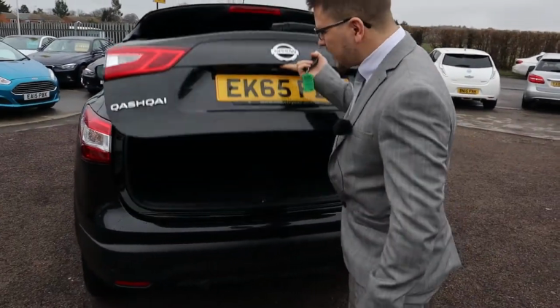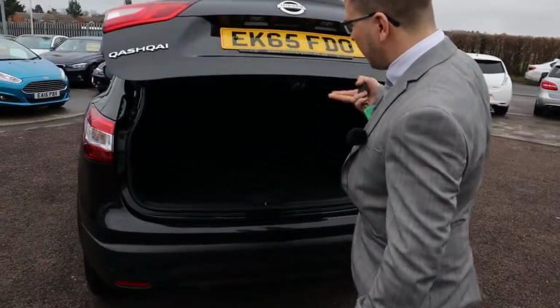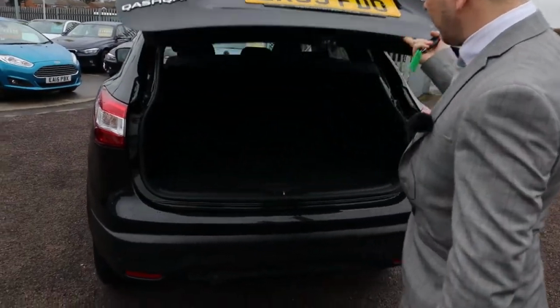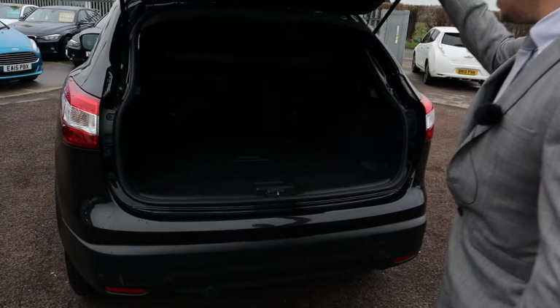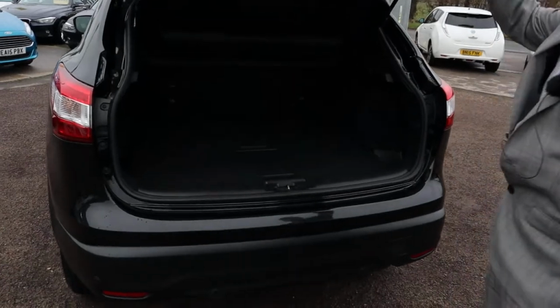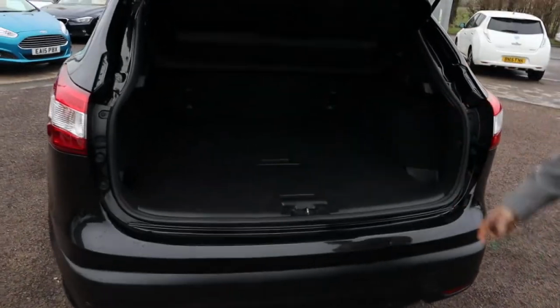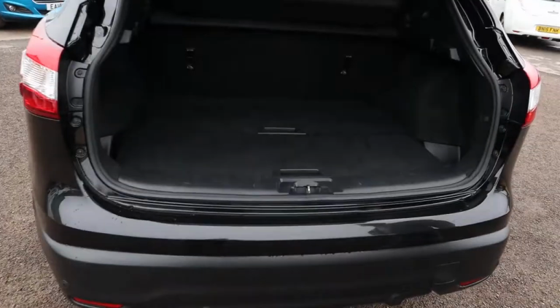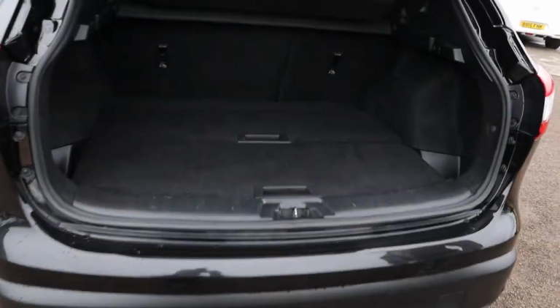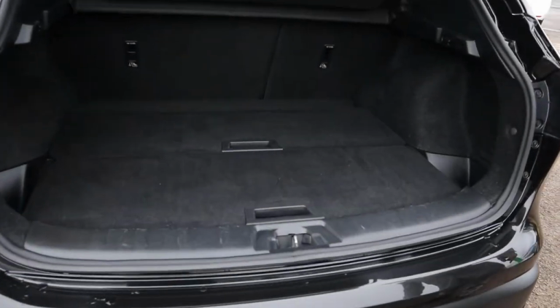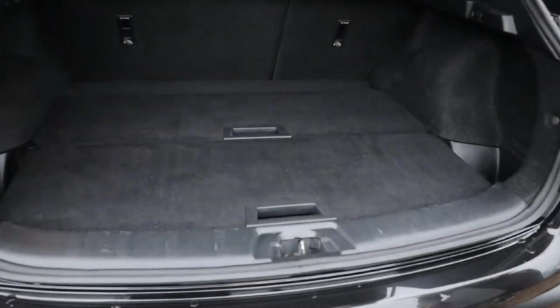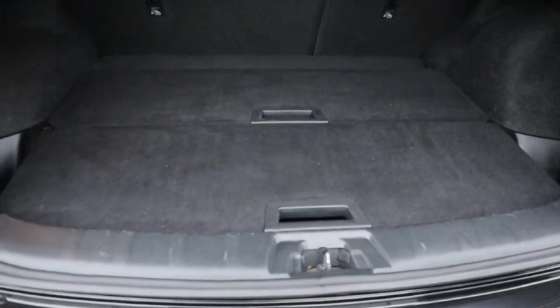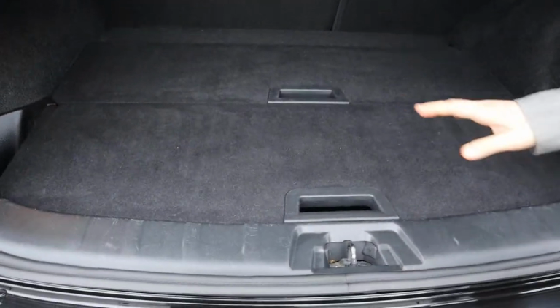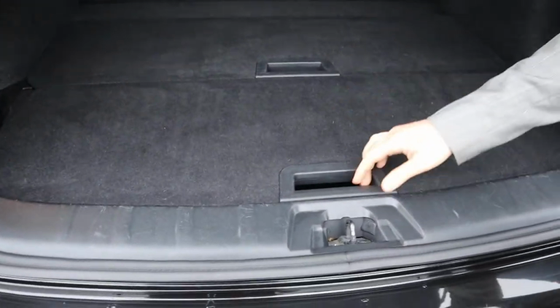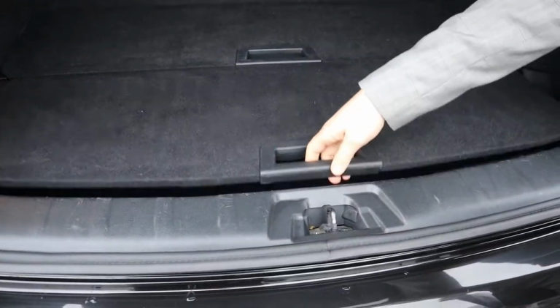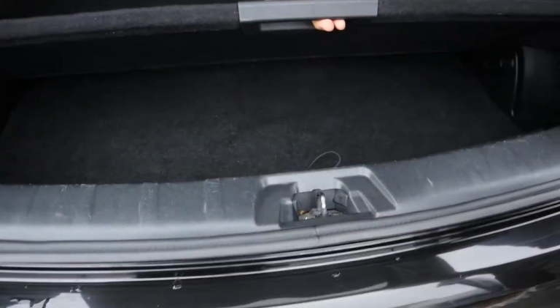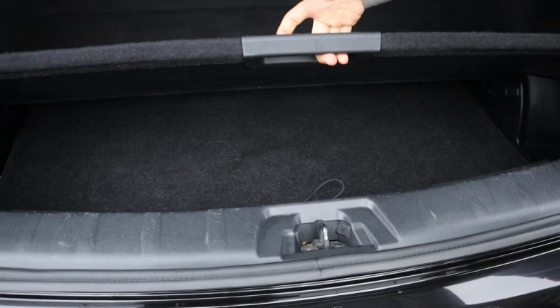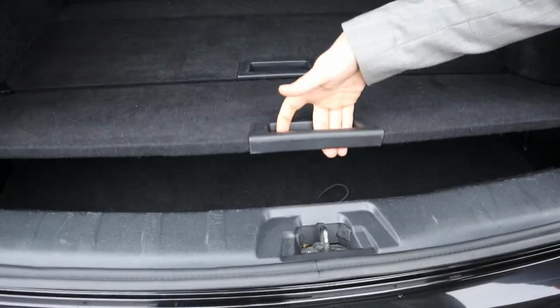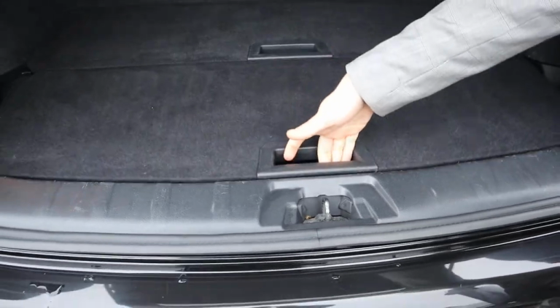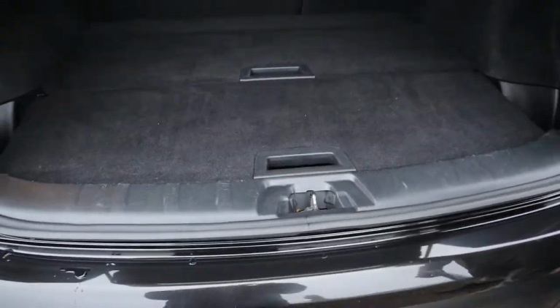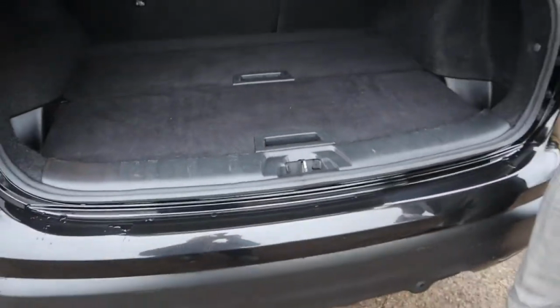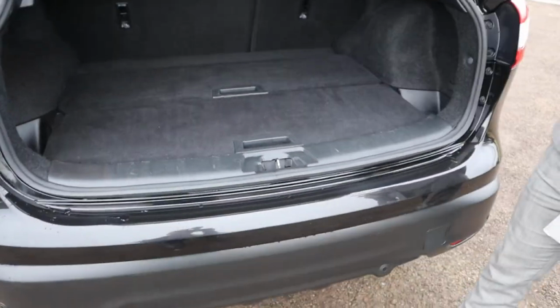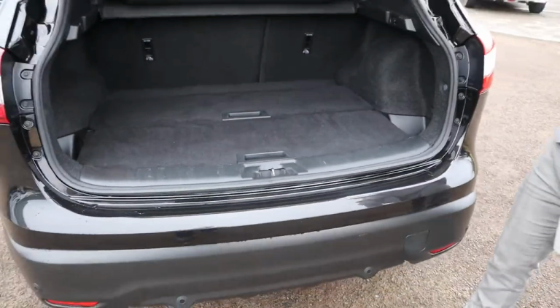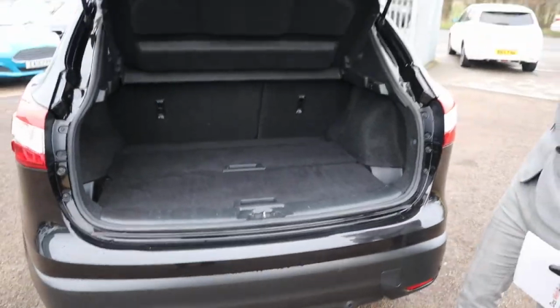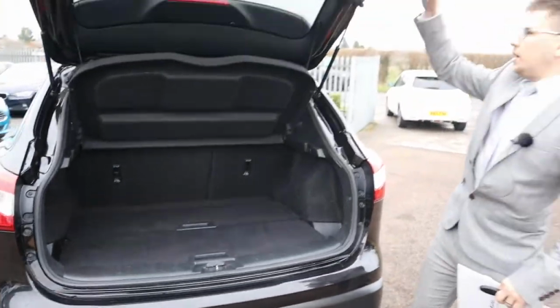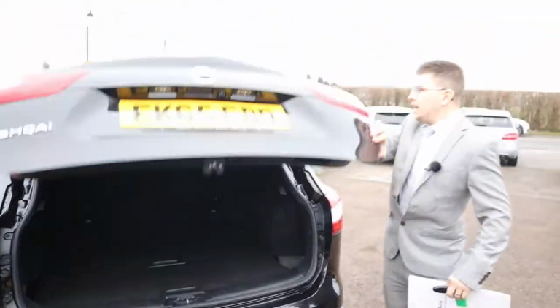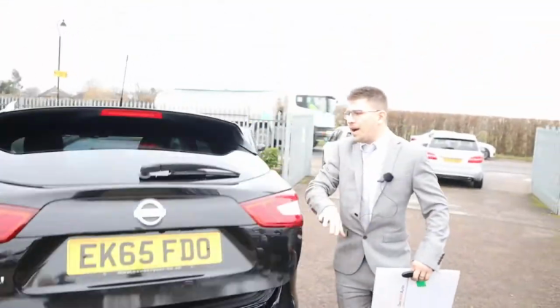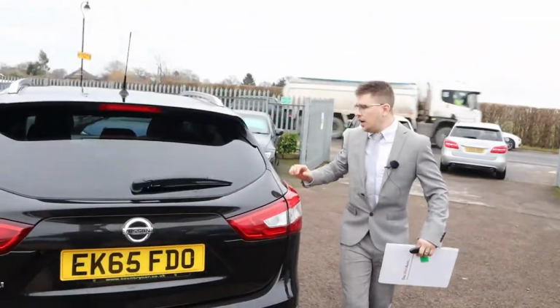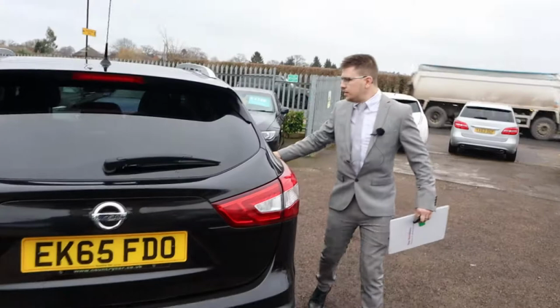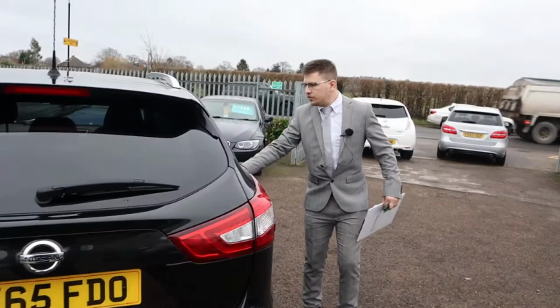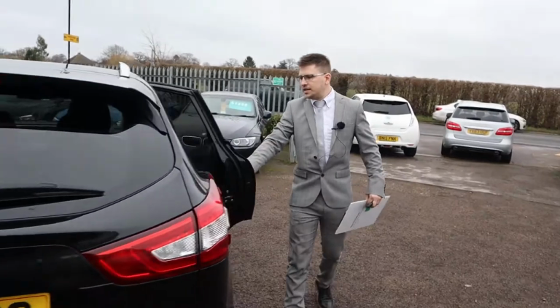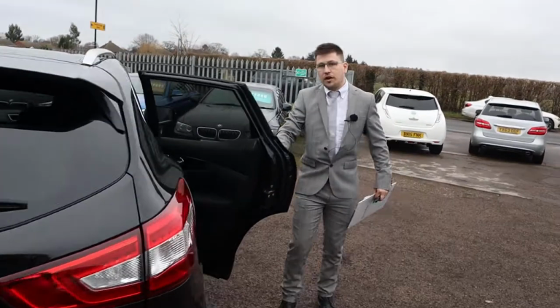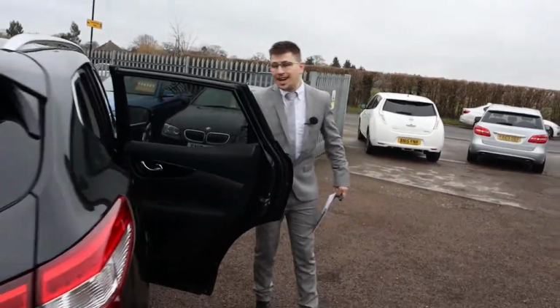Massive amount of boot space. These can be taken out as well to give you even more space if needed. This parcel shelf can be taken out and then the rear seats in the back of the car can be folded down.